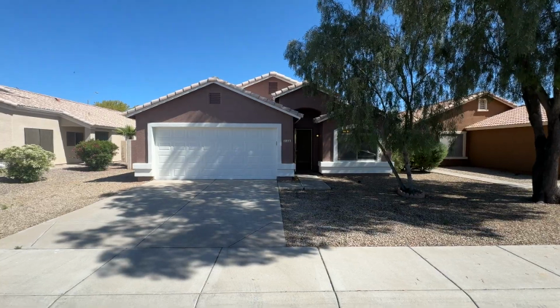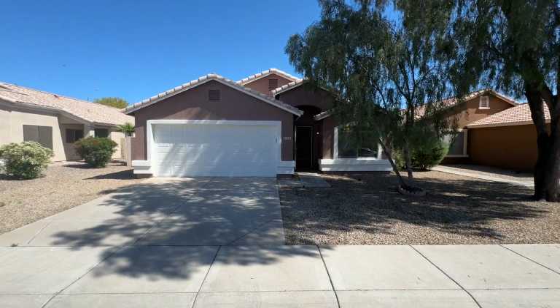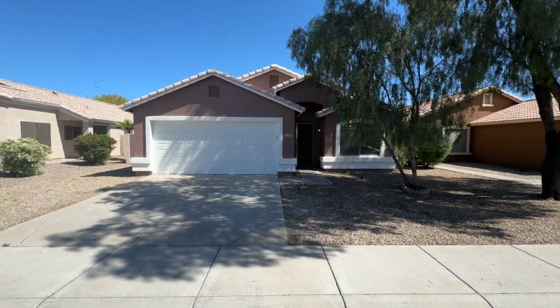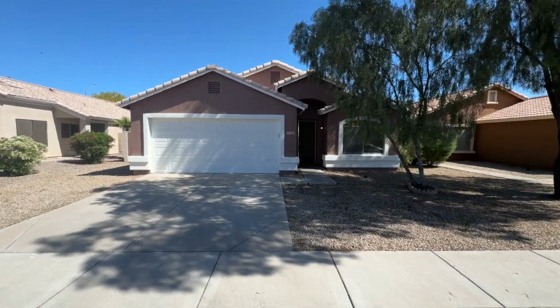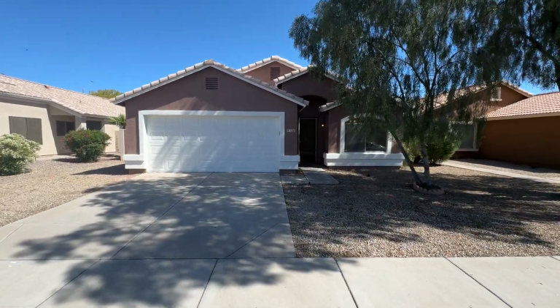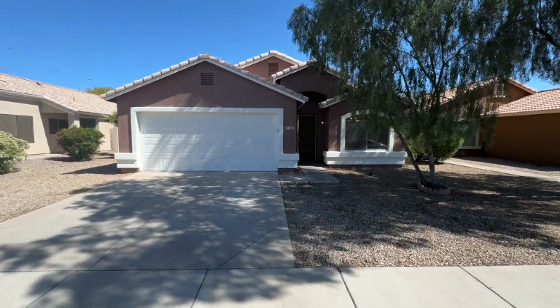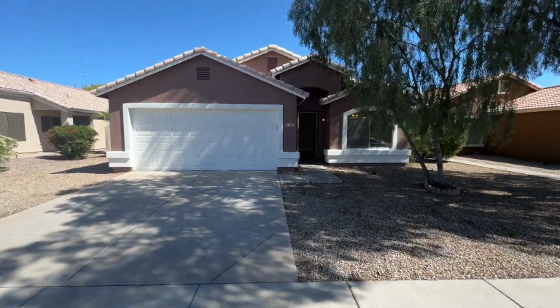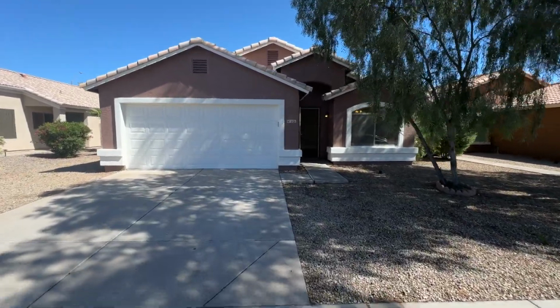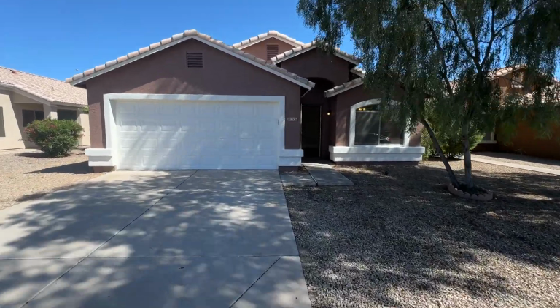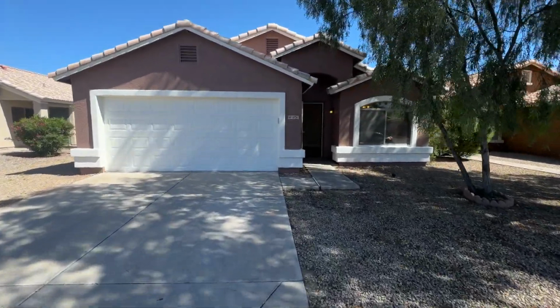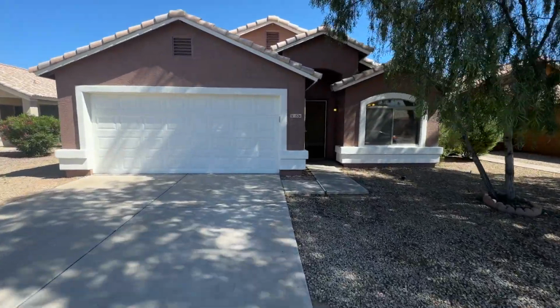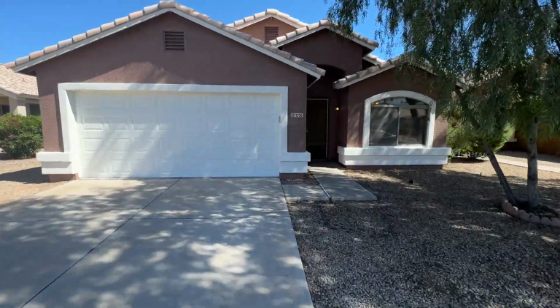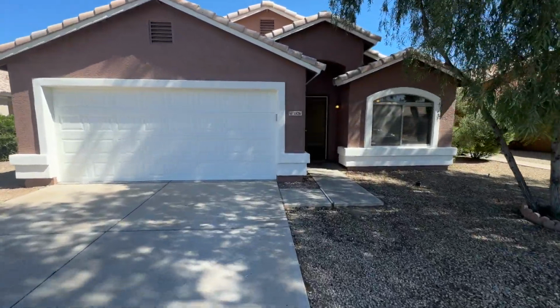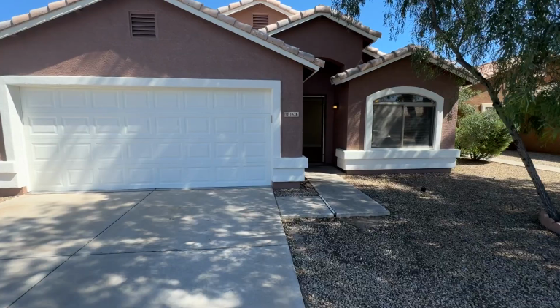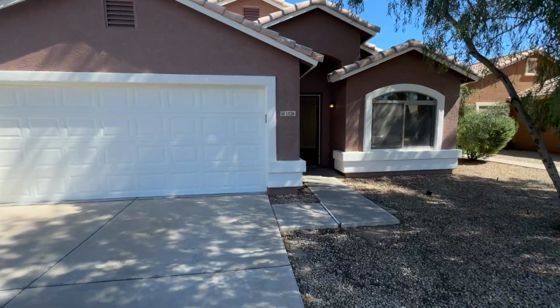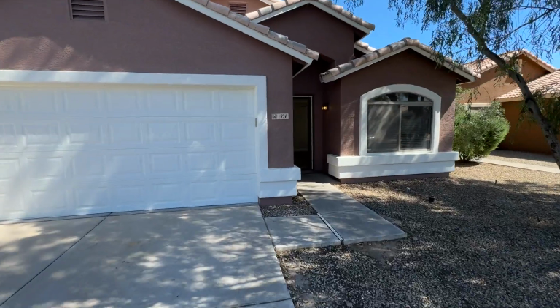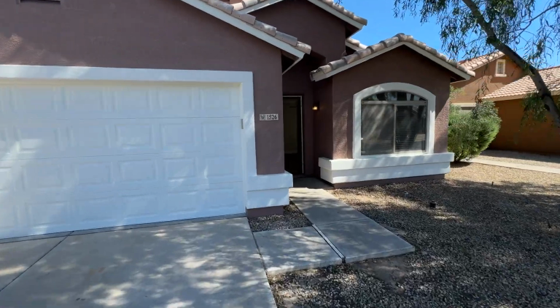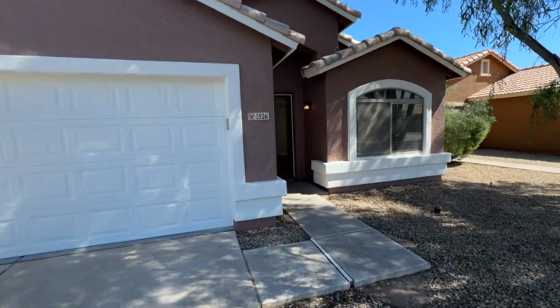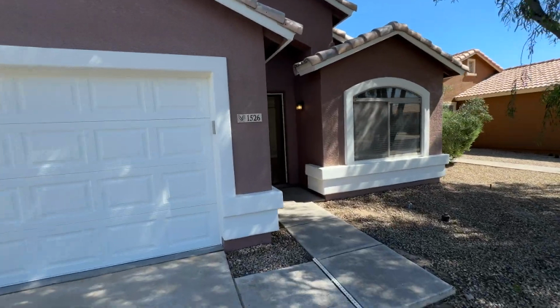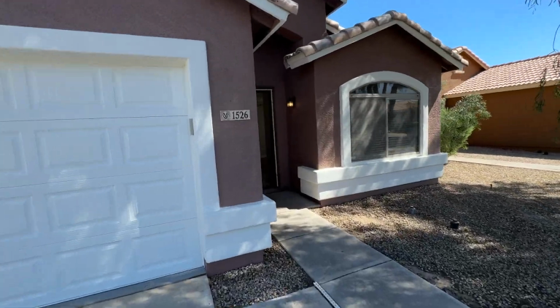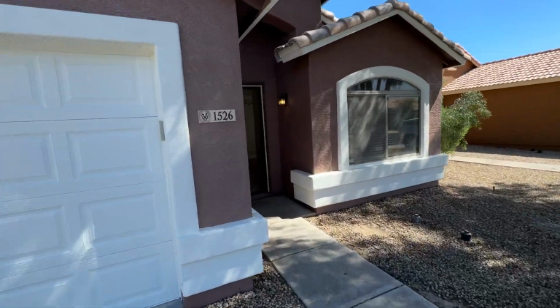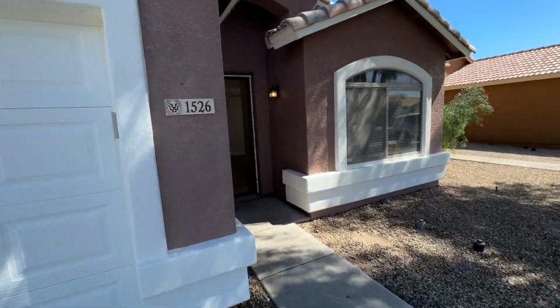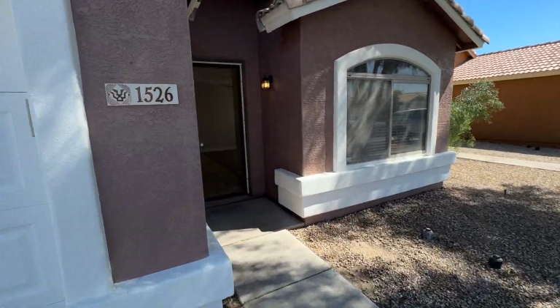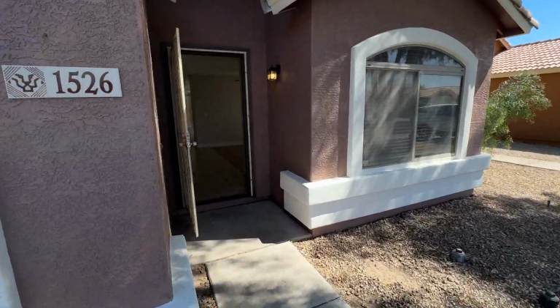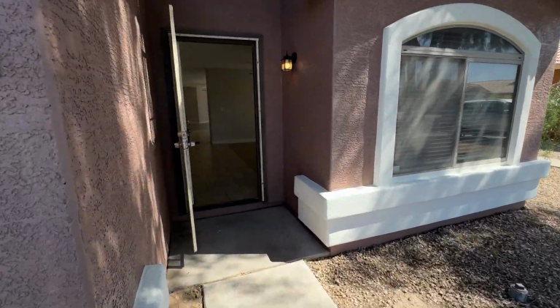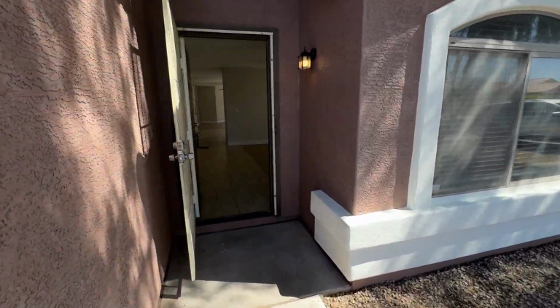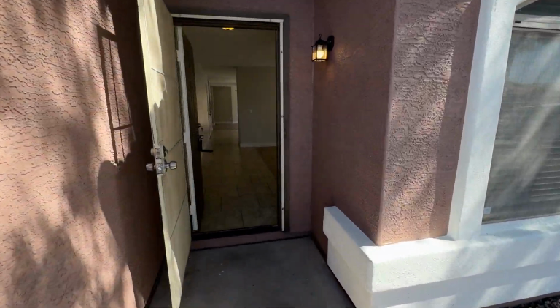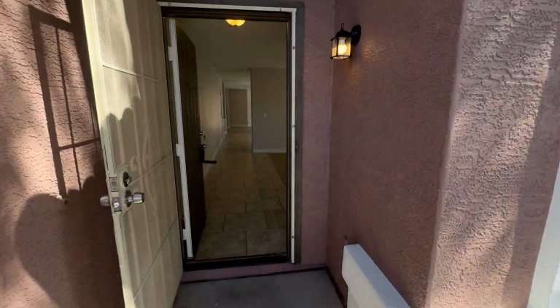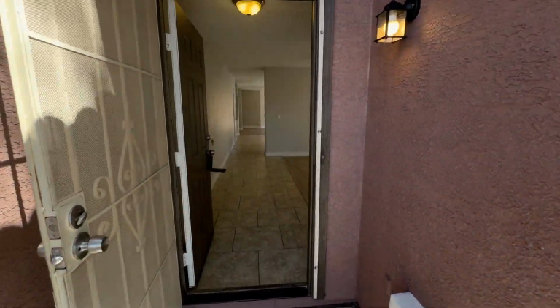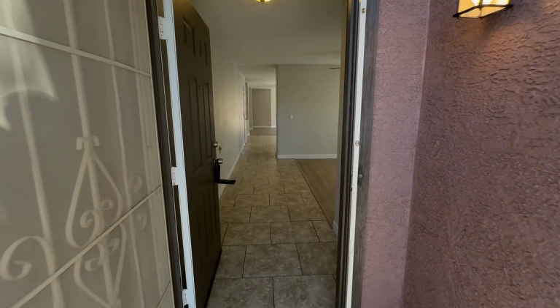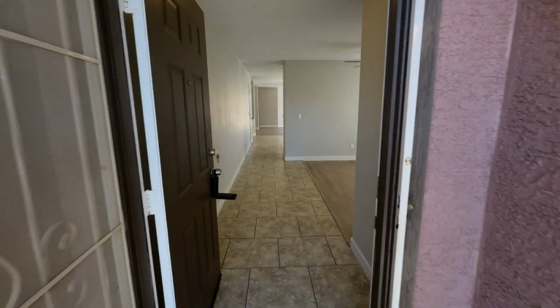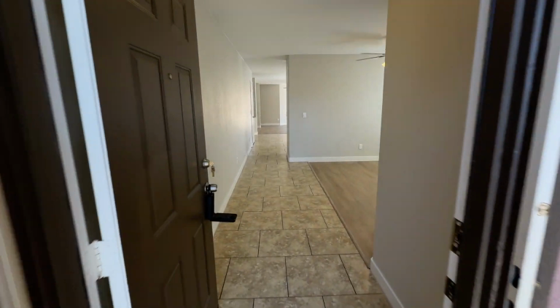Hi everyone, AJ Smith, The Home Ladder here. We're at 1526 East 12th Street, Casa Grande. It's a four bed, two bath, 1932 square feet.